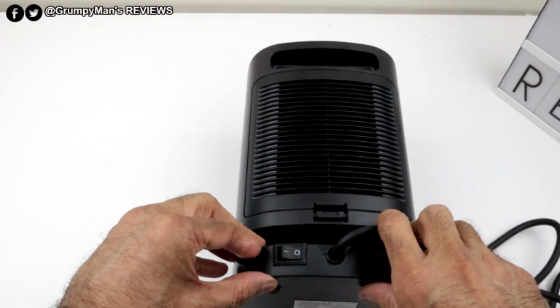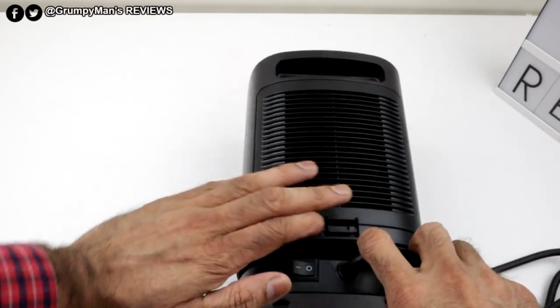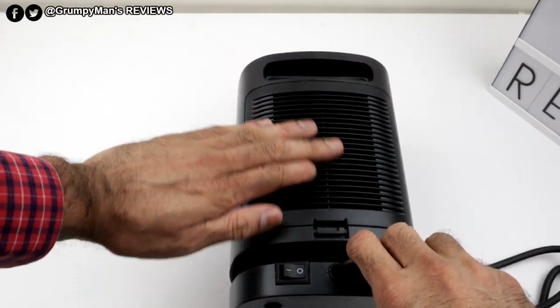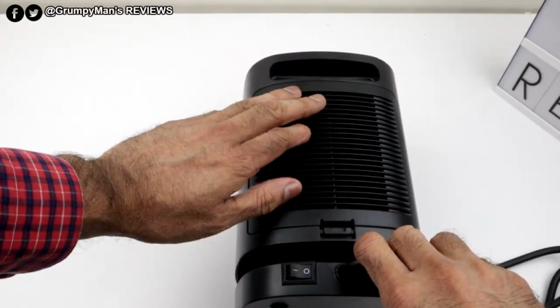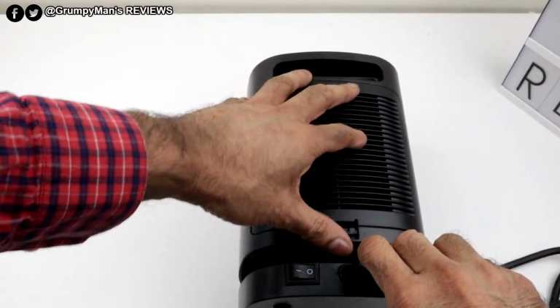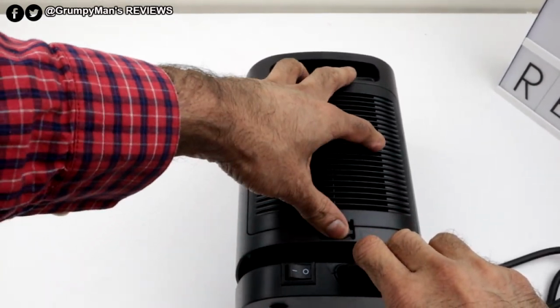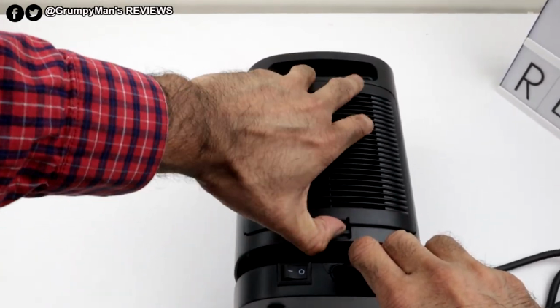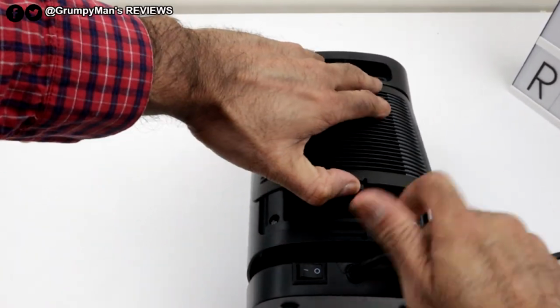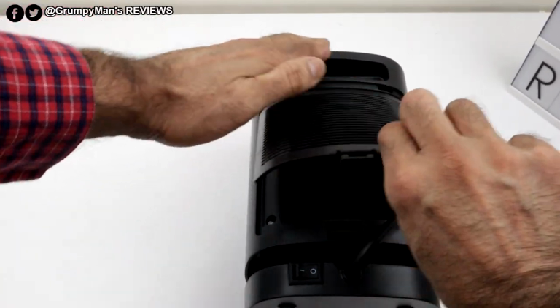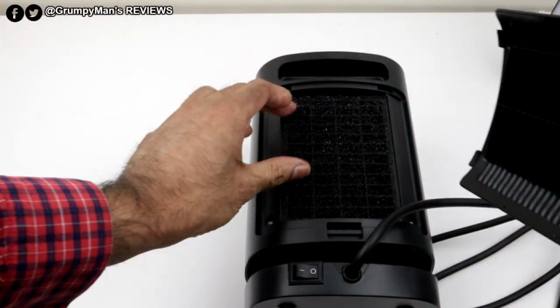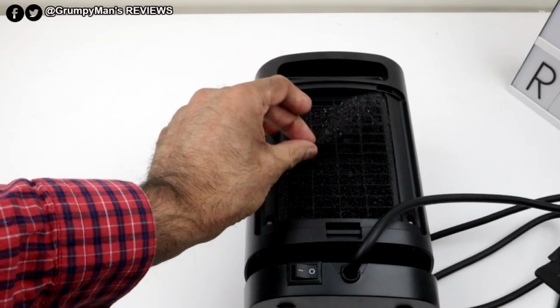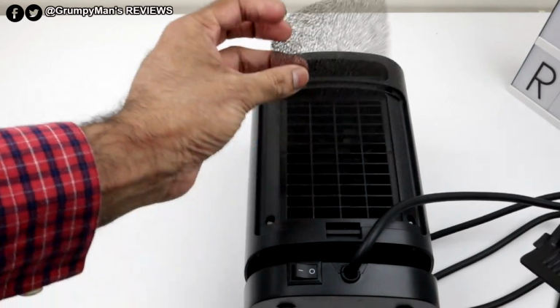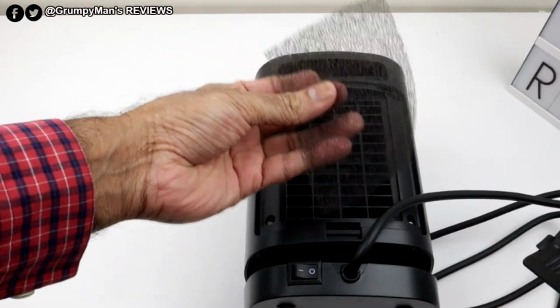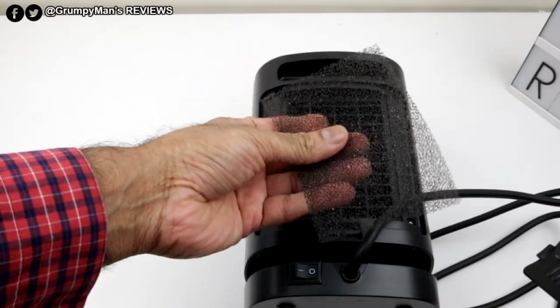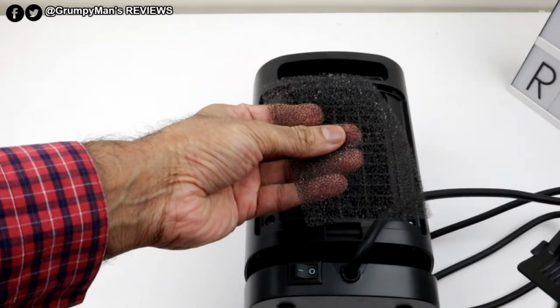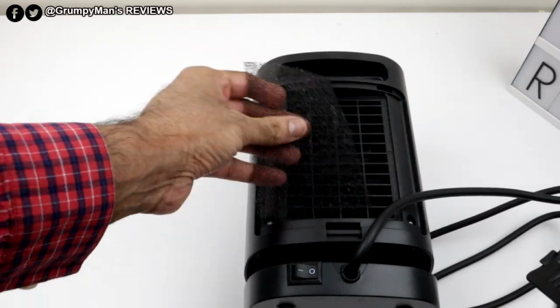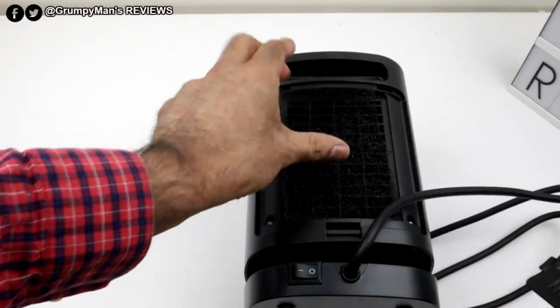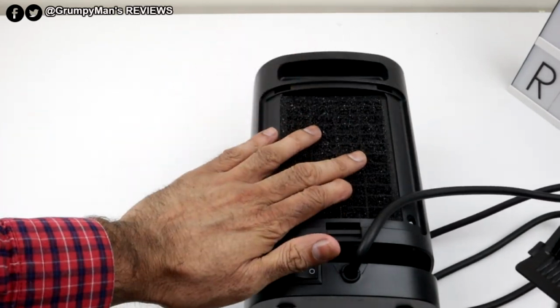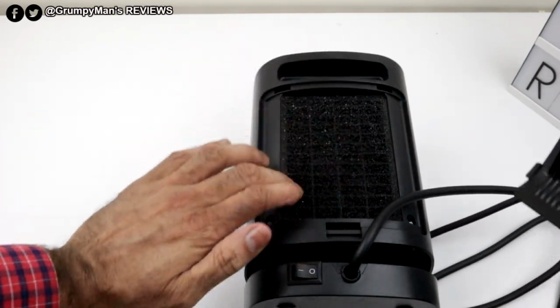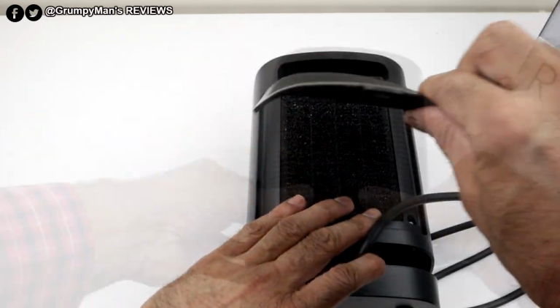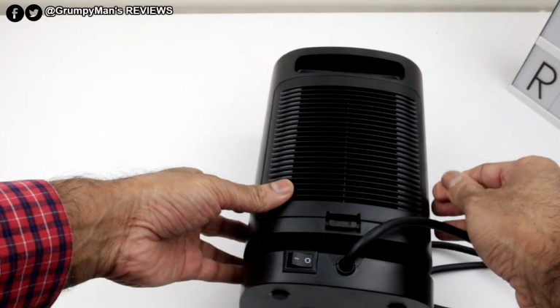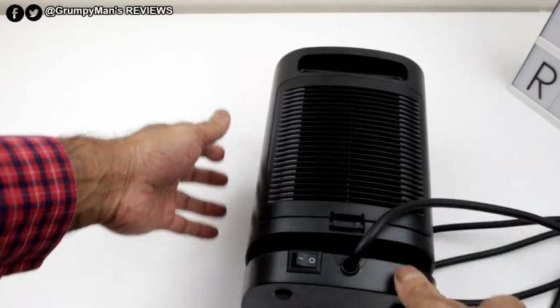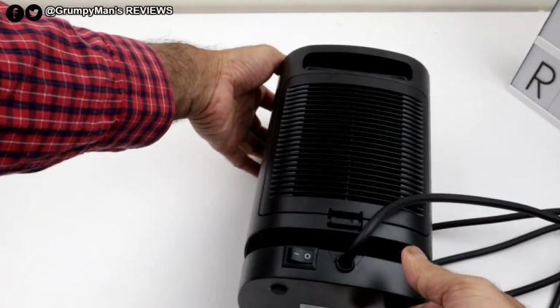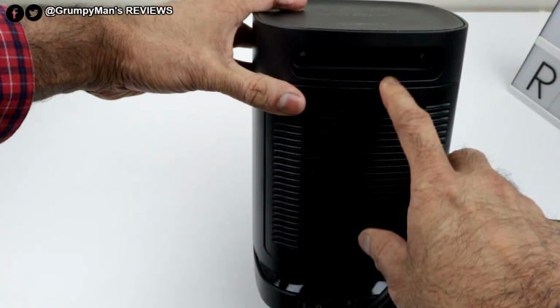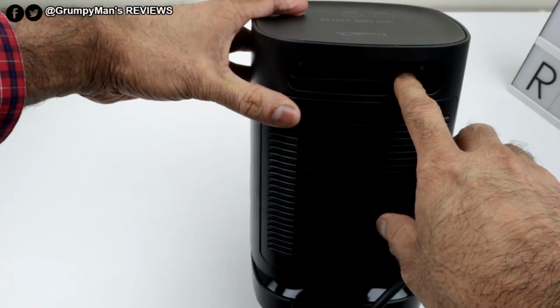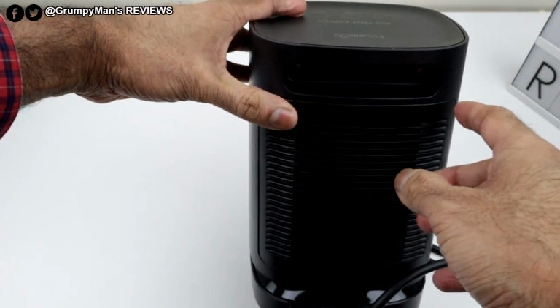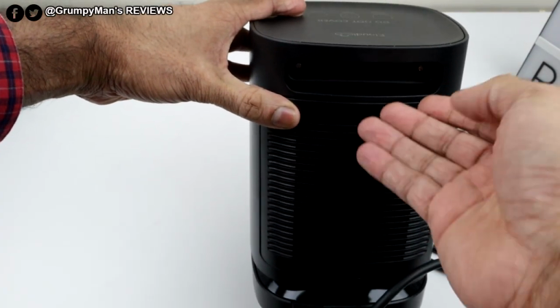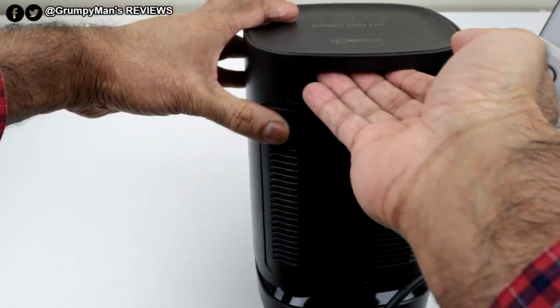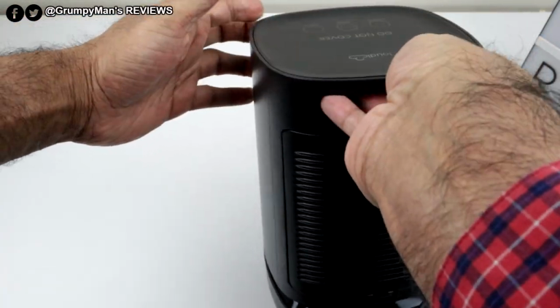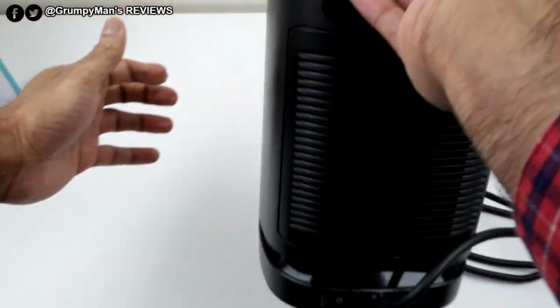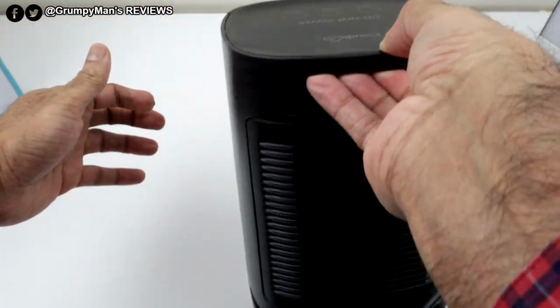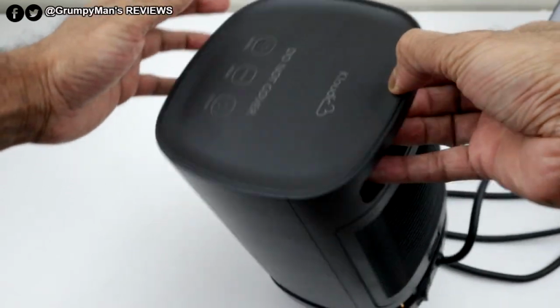Back here, this grill part comes off to clean it, and then it's got a little material there that fits on and just clicks back on. At the back there, Cloudic have made it easy for you to carry the heater as well.